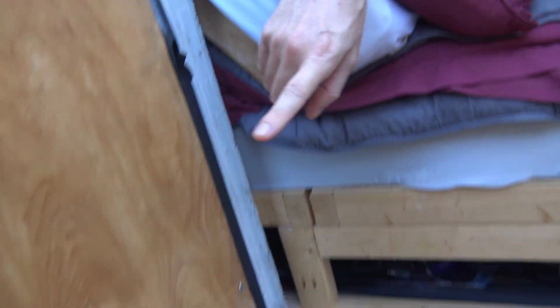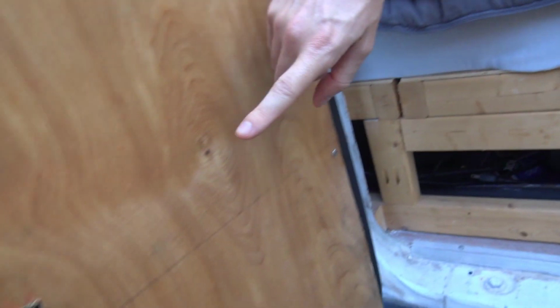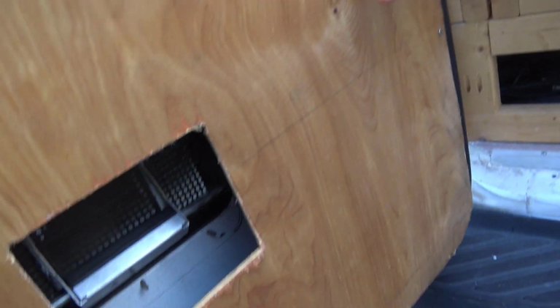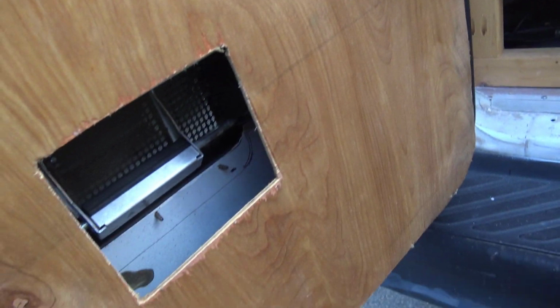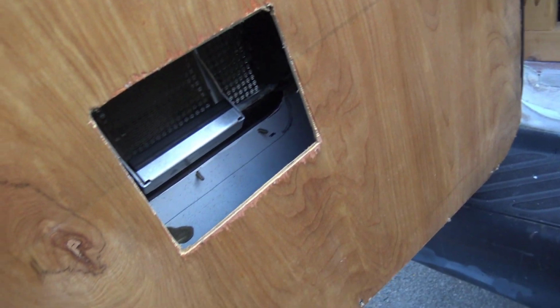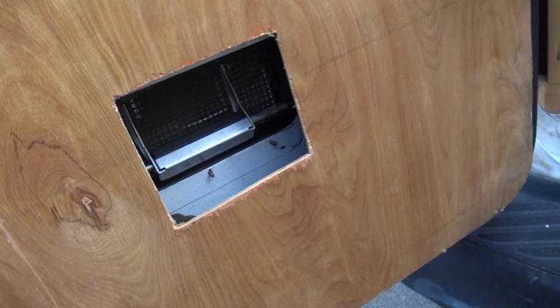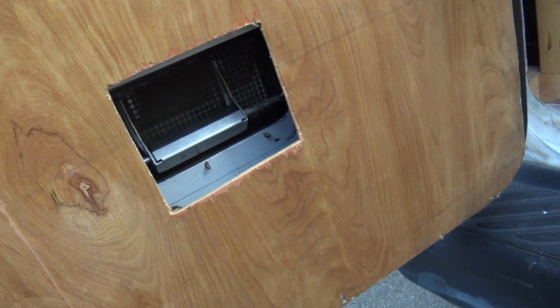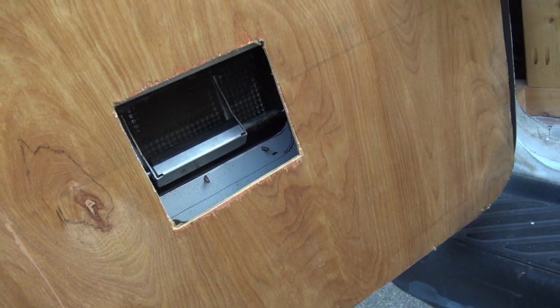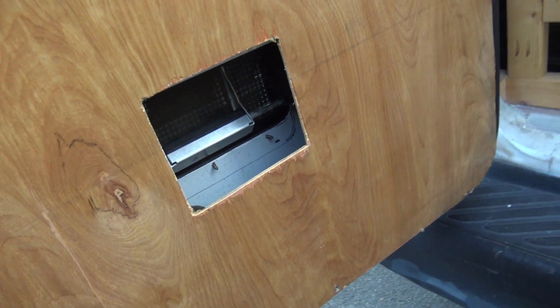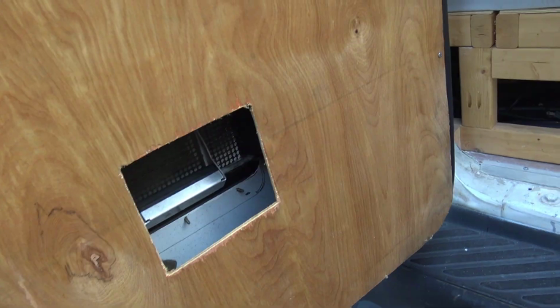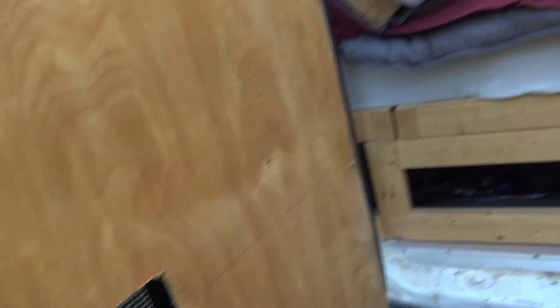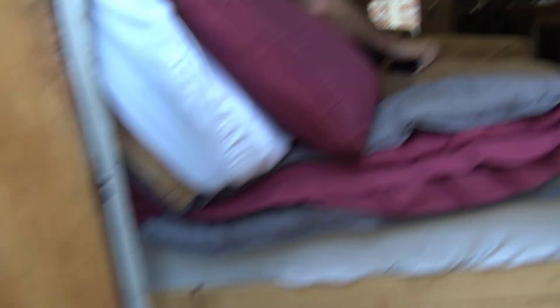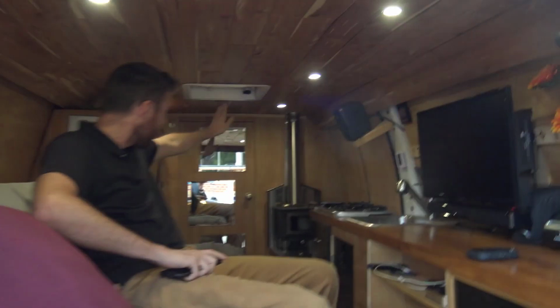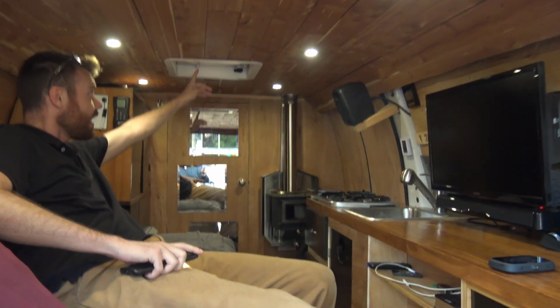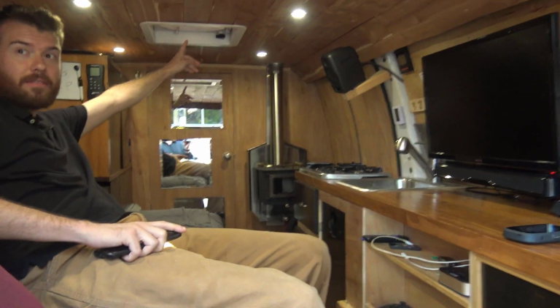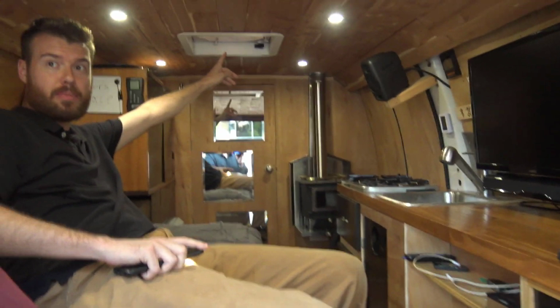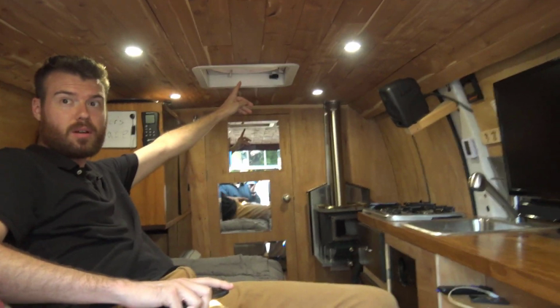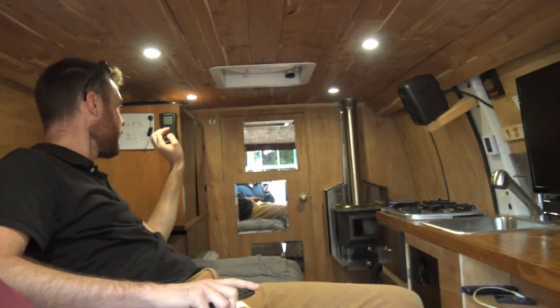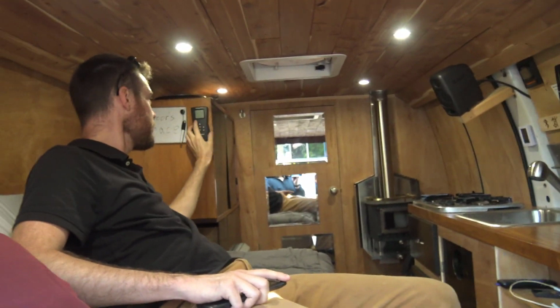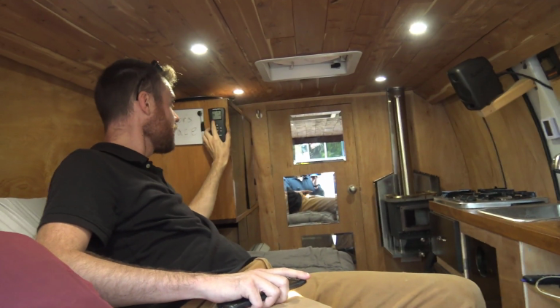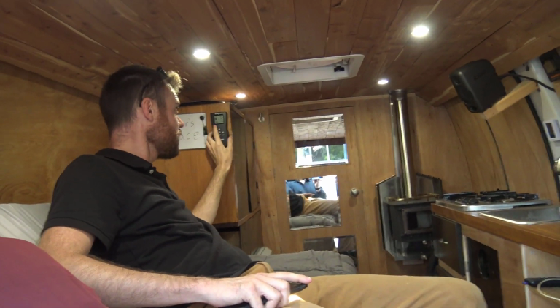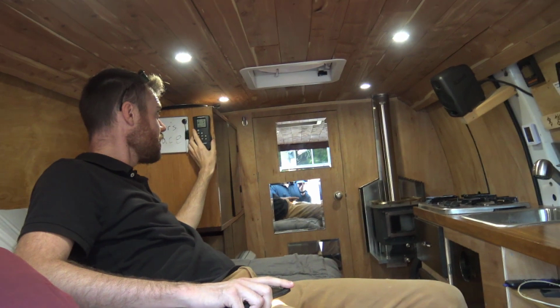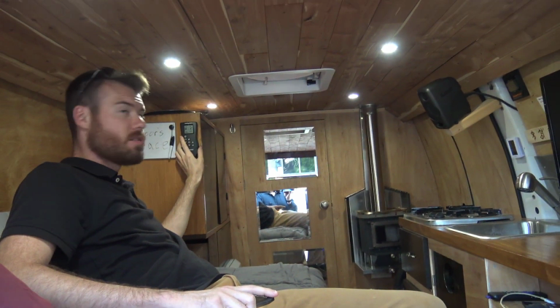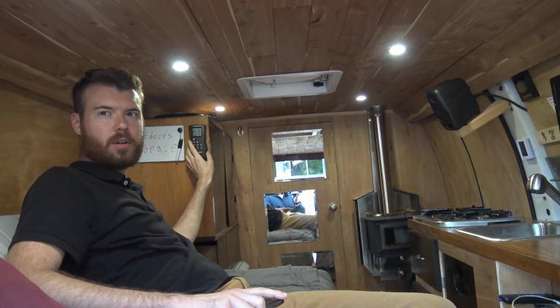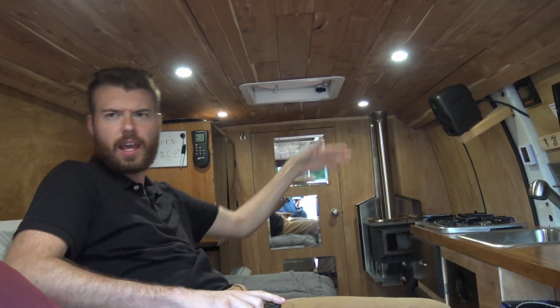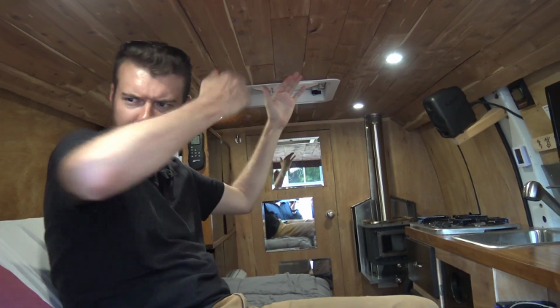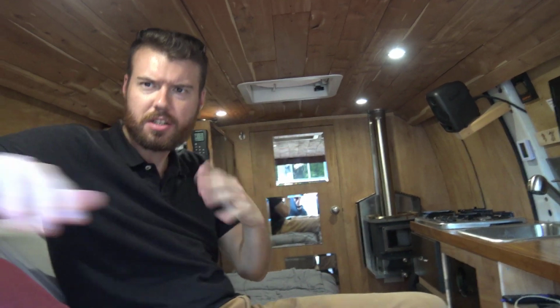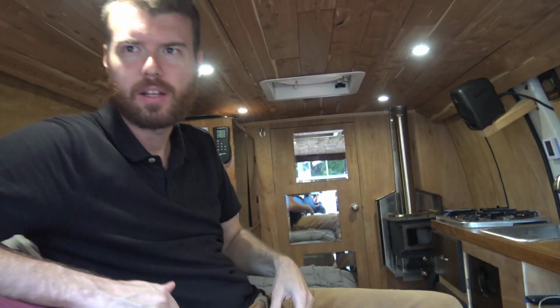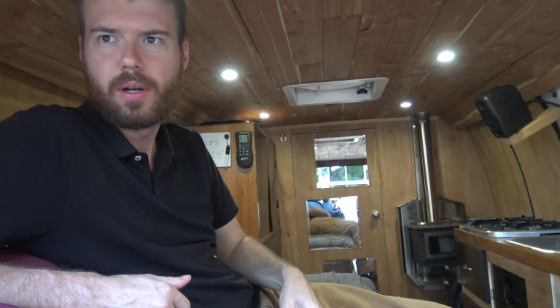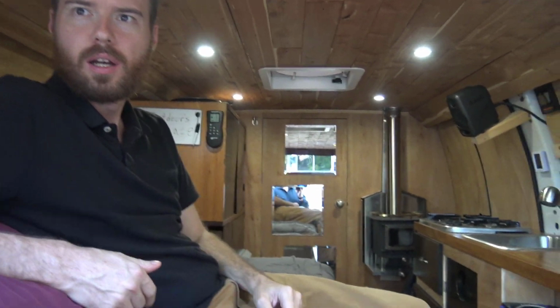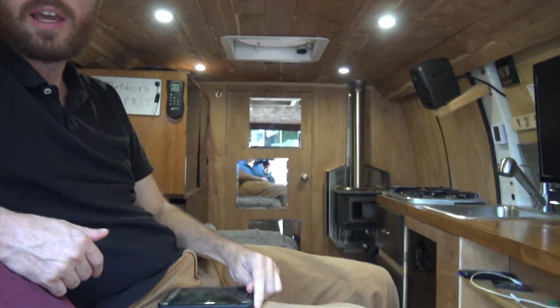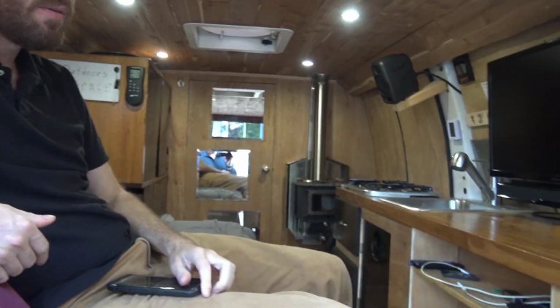Right behind you there is a counter vent. I would open it up, and at night I'll have this up. It basically just moves the air through for ventilation.